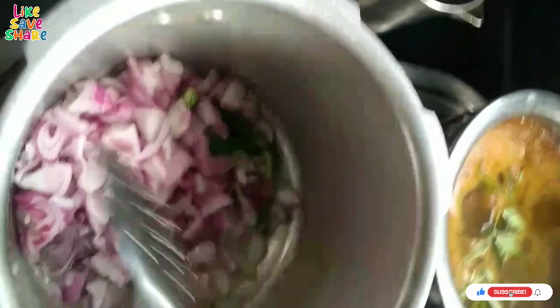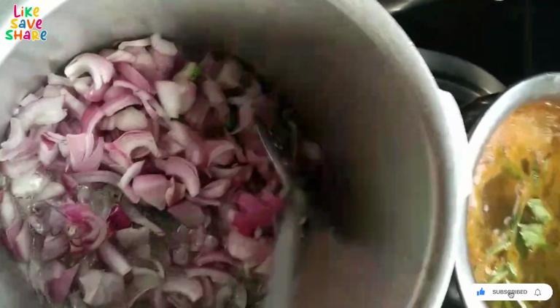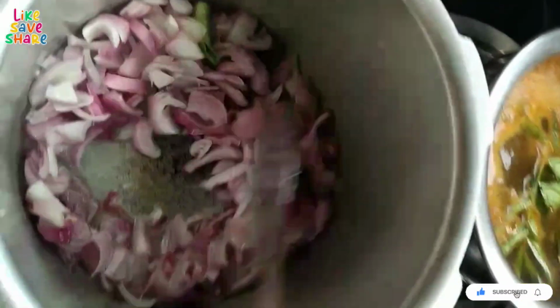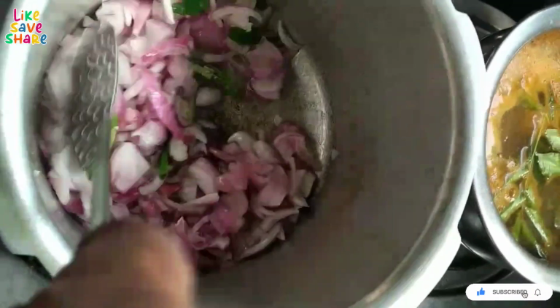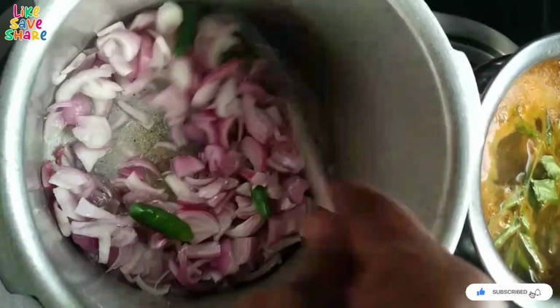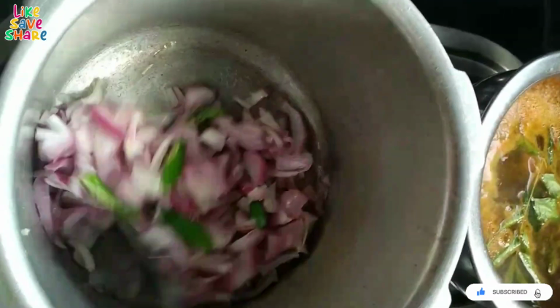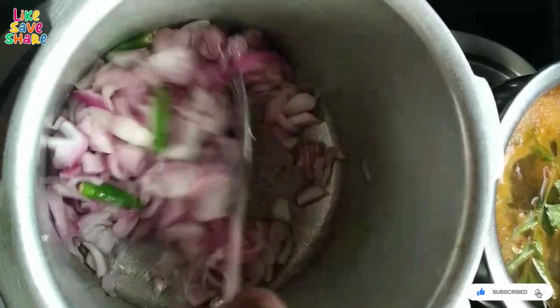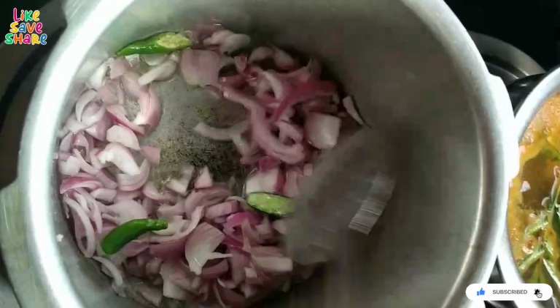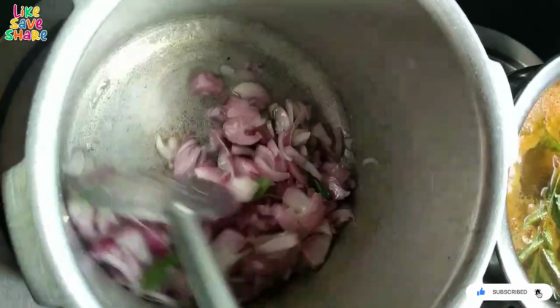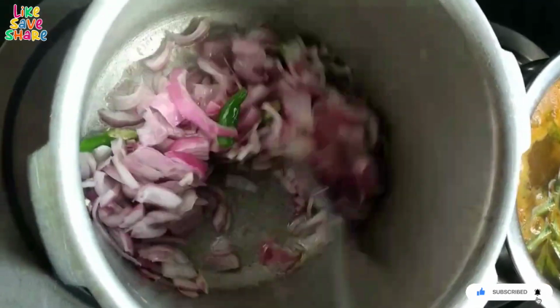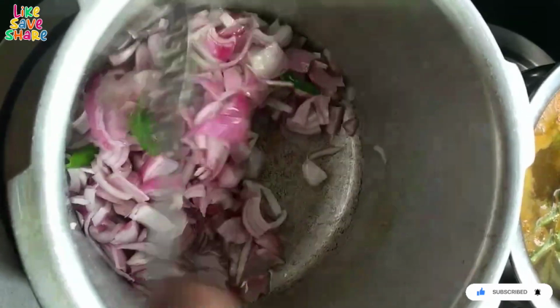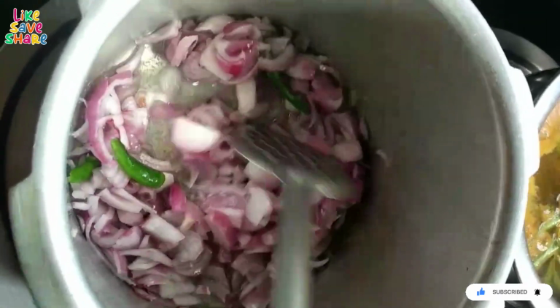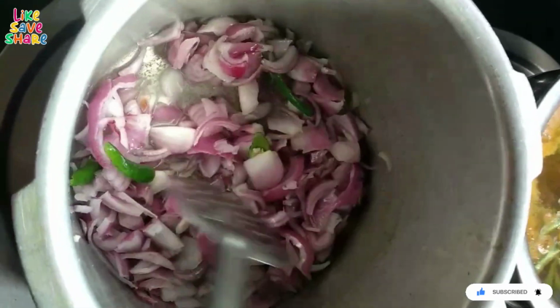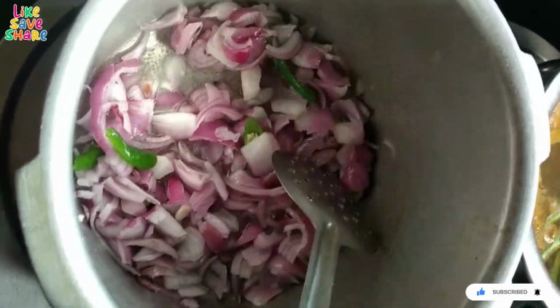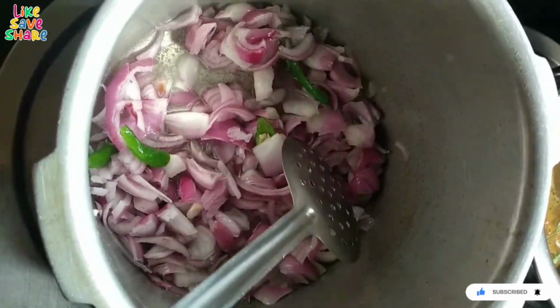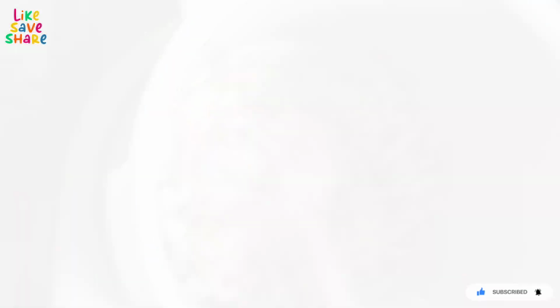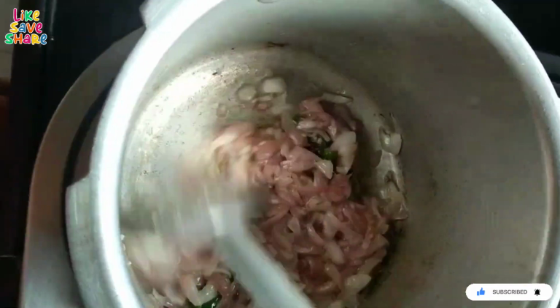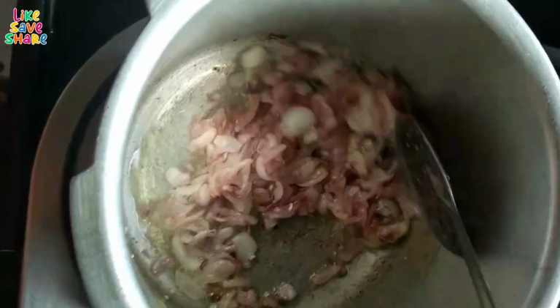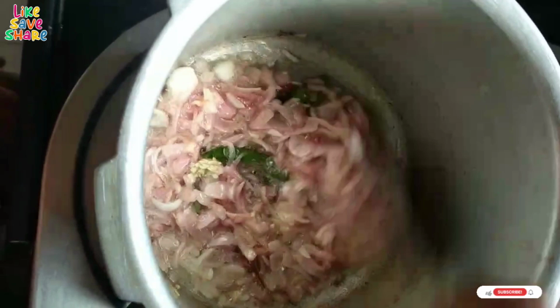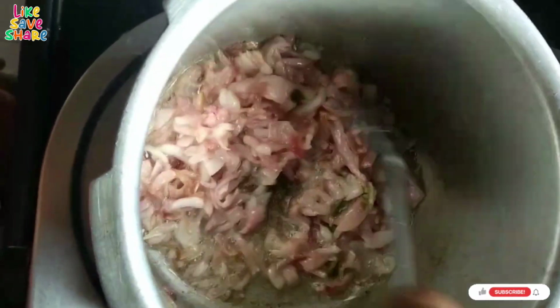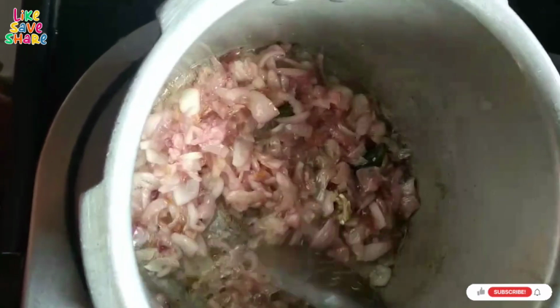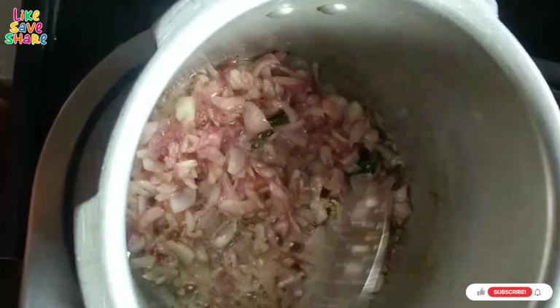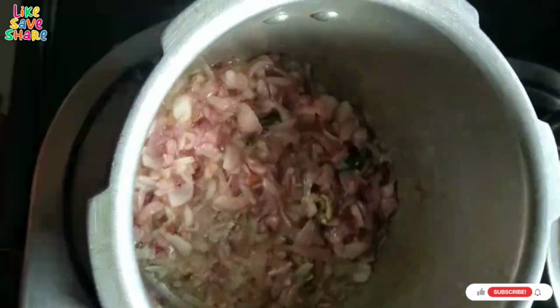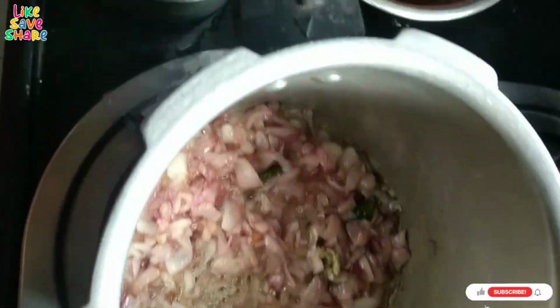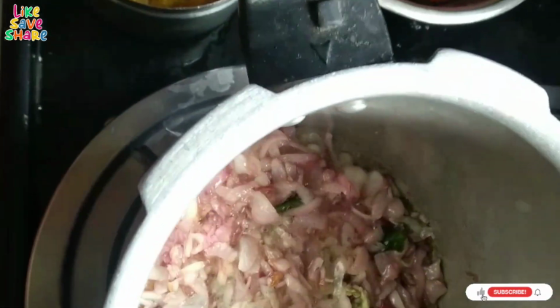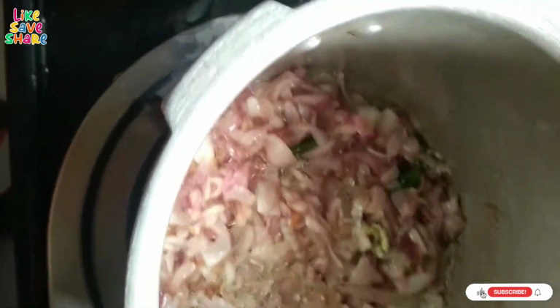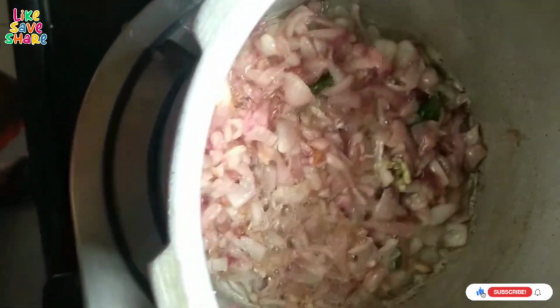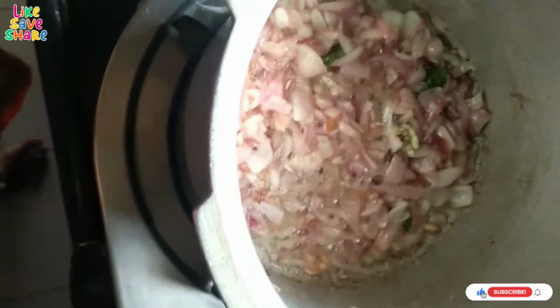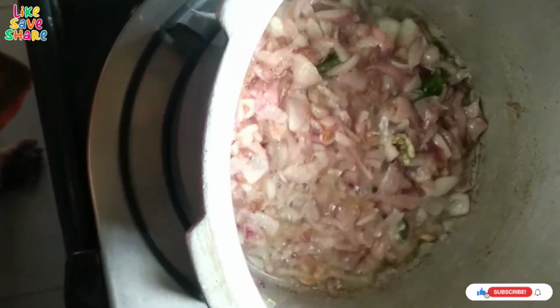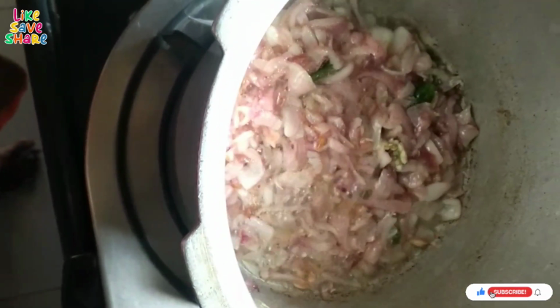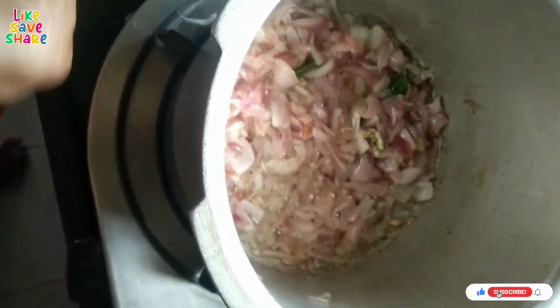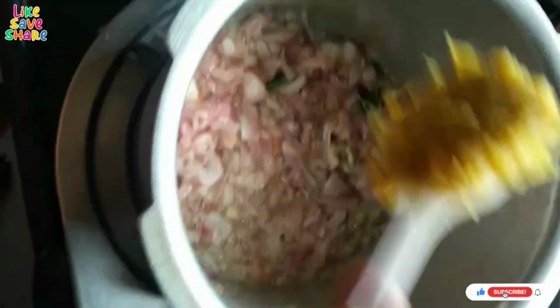Then, I will fry the onions in the pan. I will fry the ginger garlic paste.